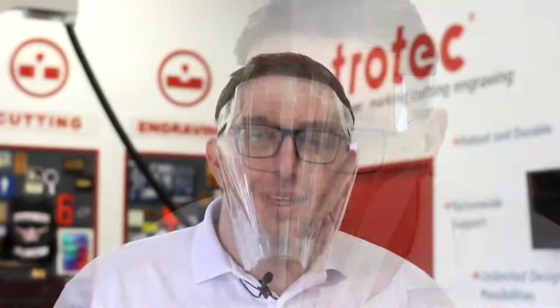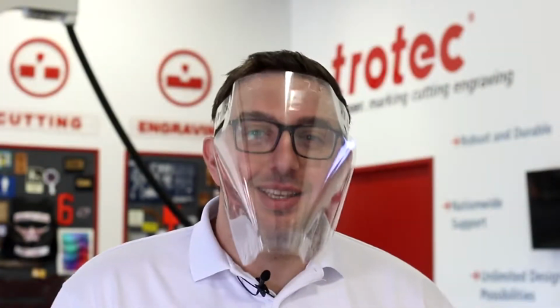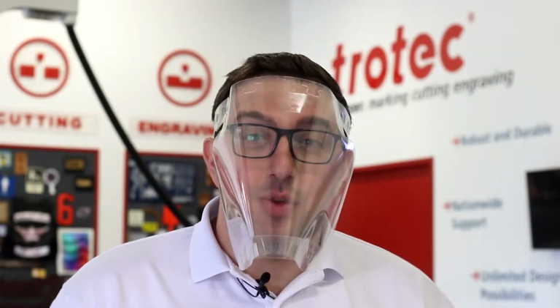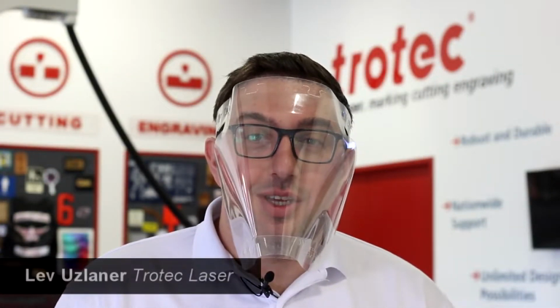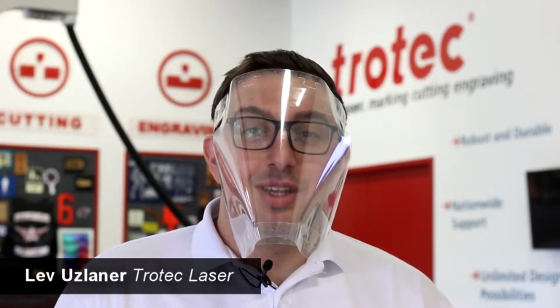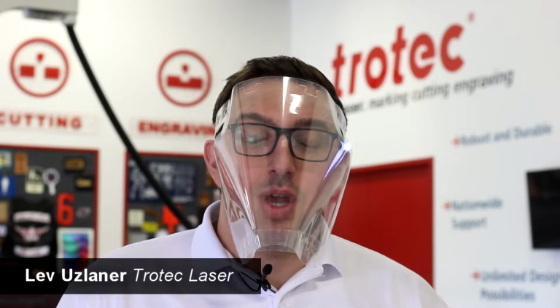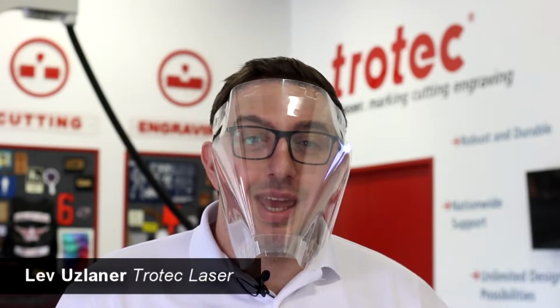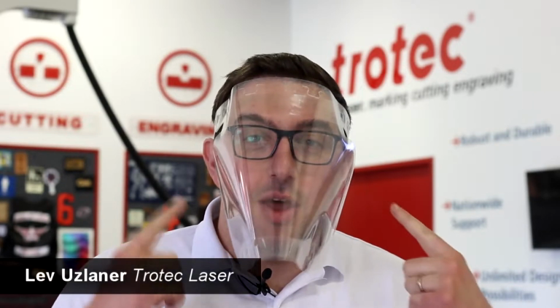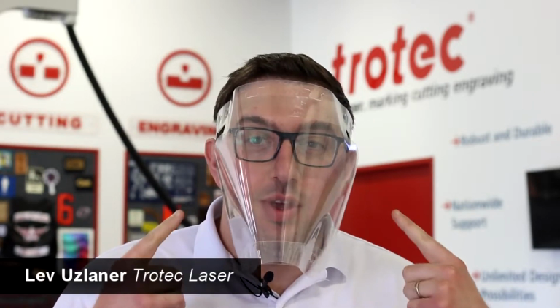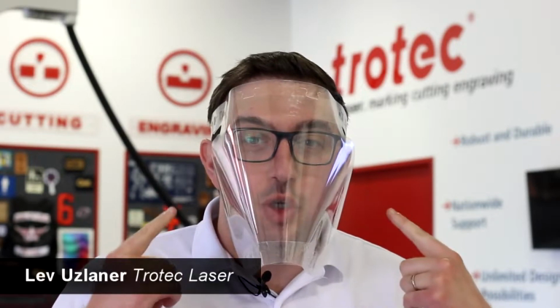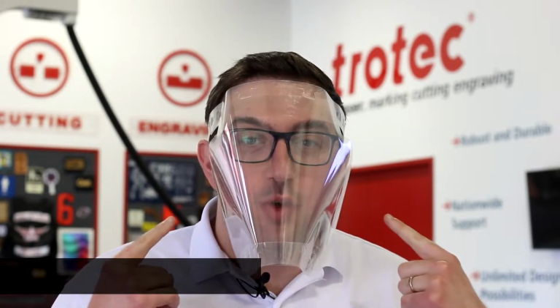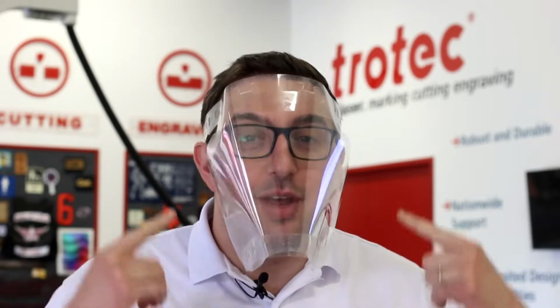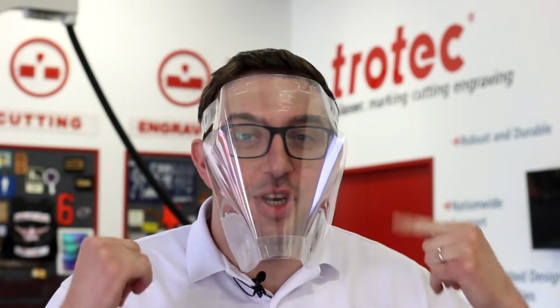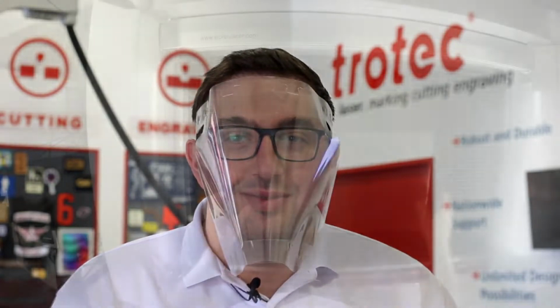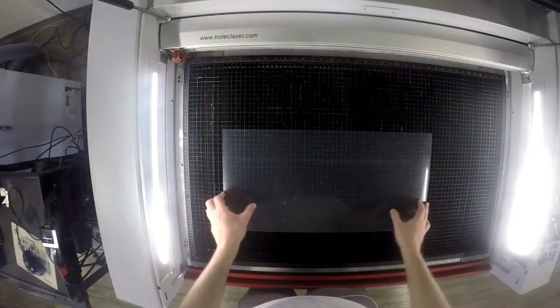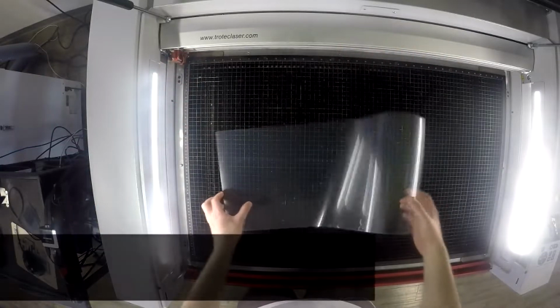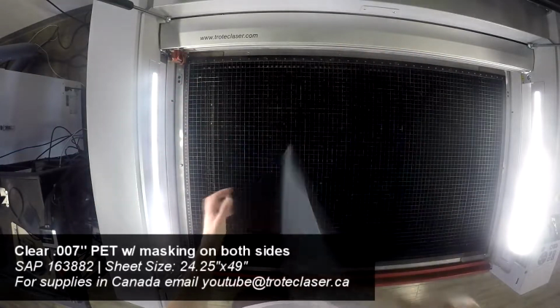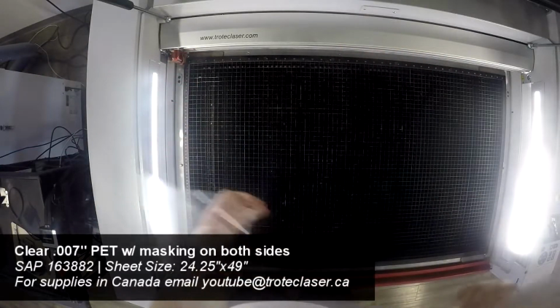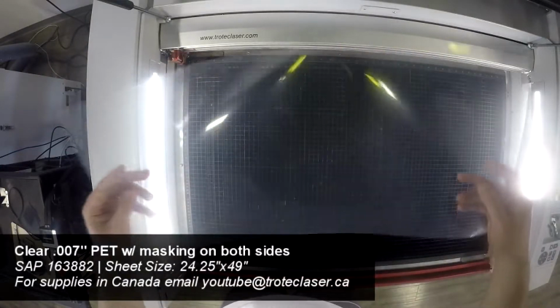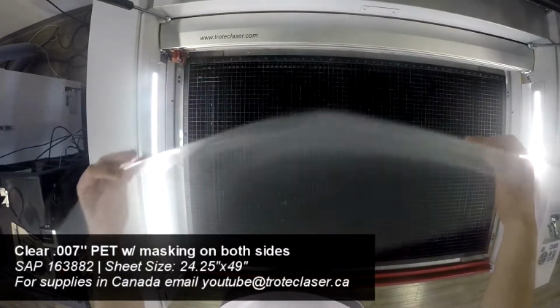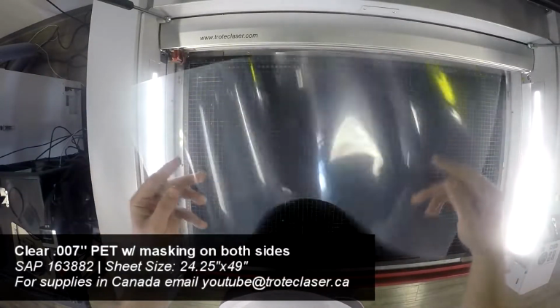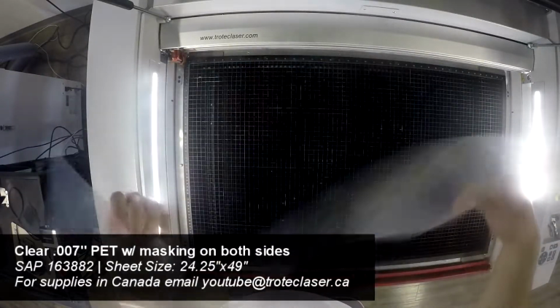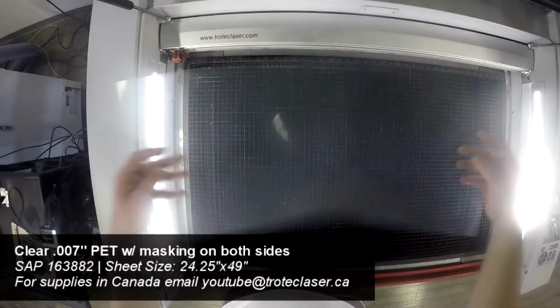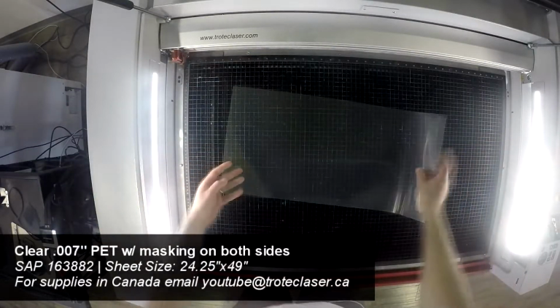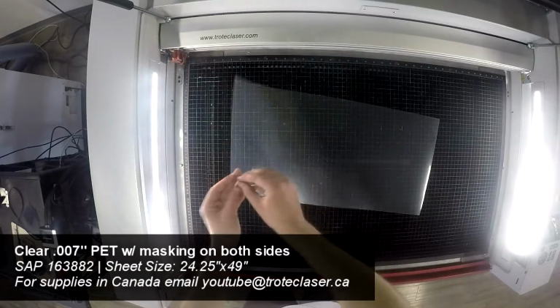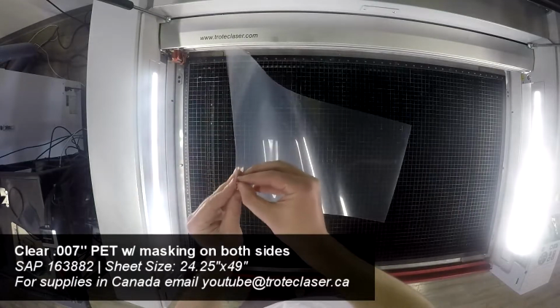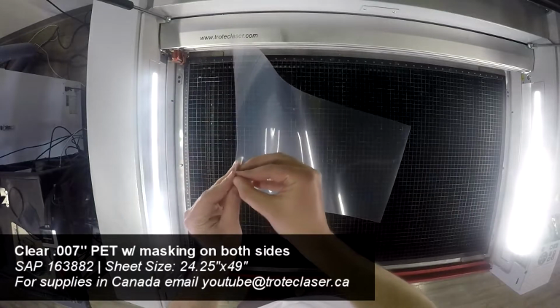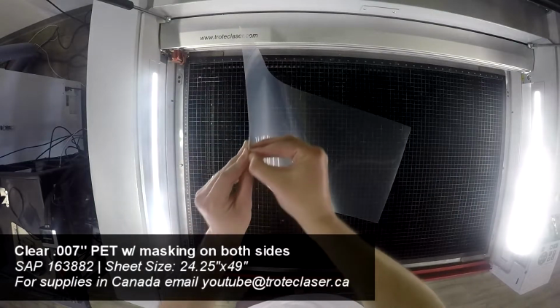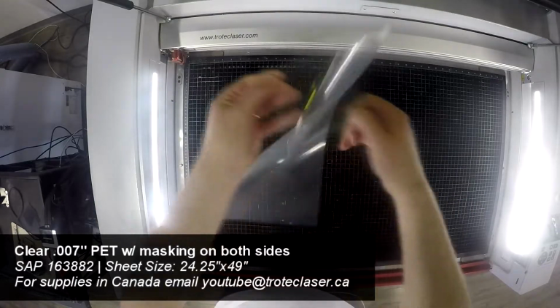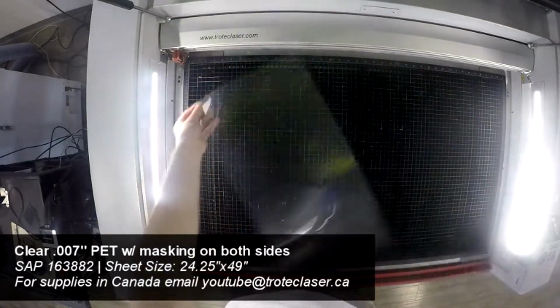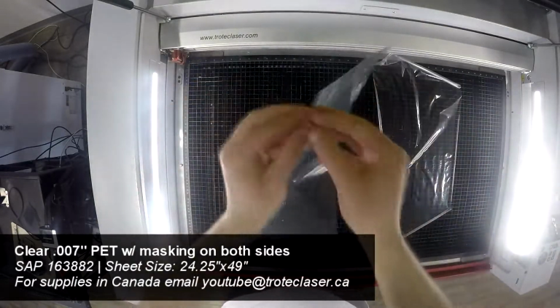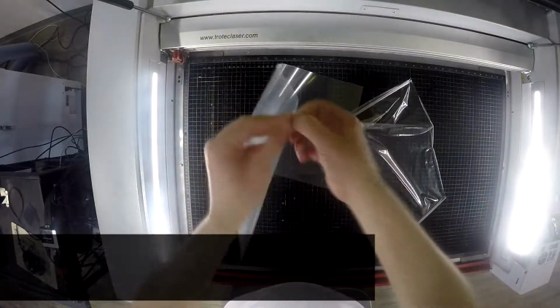Hey guys, it's Lev here with Trotec Laser. Today we're going to be making another one of these personal protective equipment face shields. Today we'll be making one-material PPE face shields, meaning we're only using a single quarter sheet of 0.007 inch PET plastic.